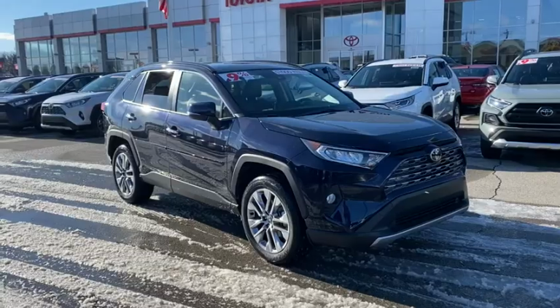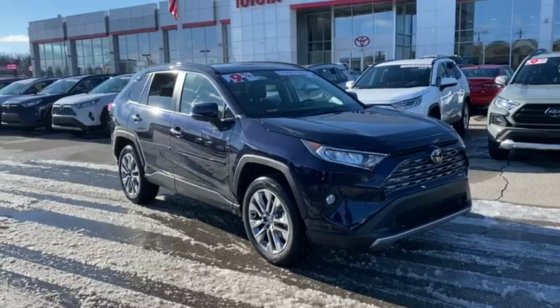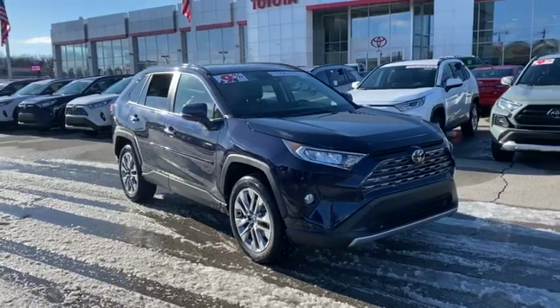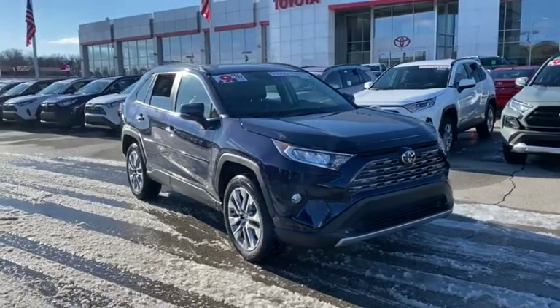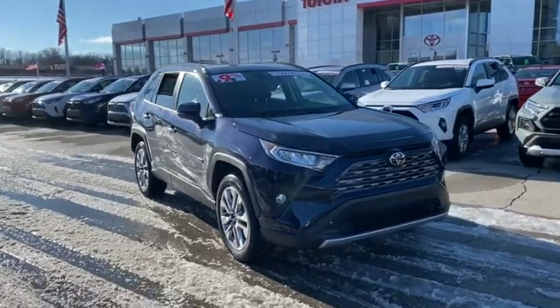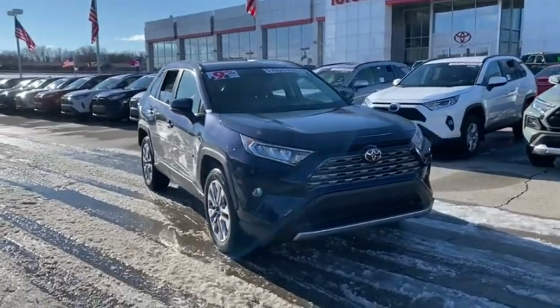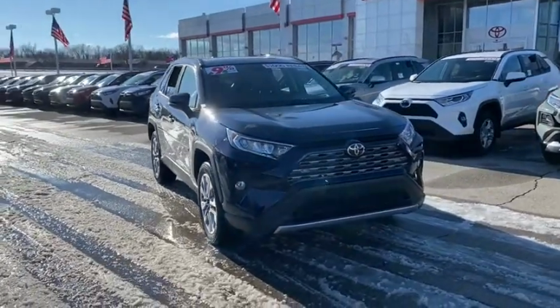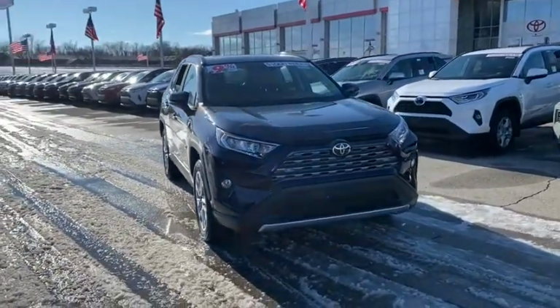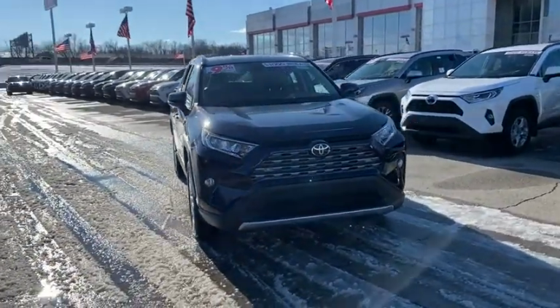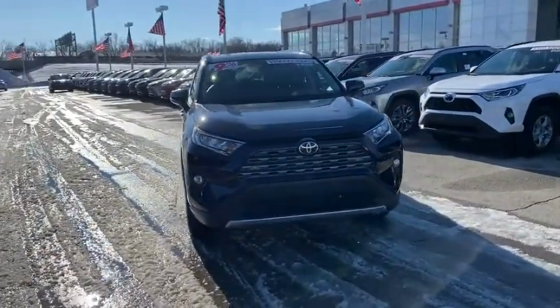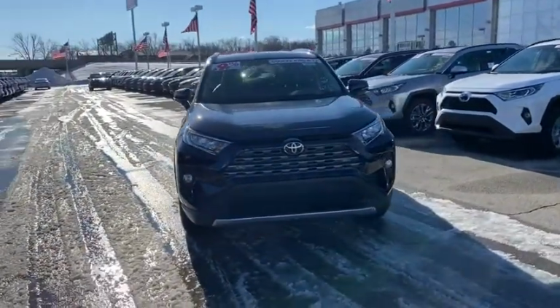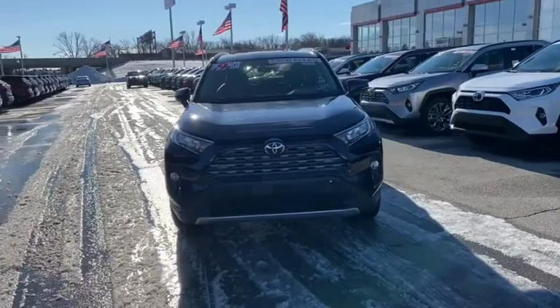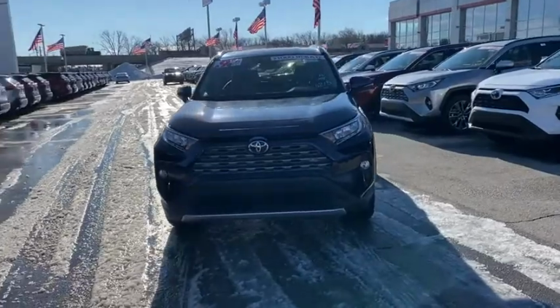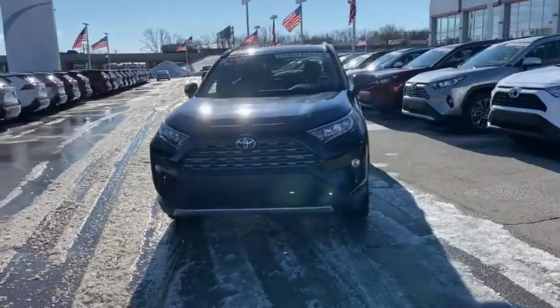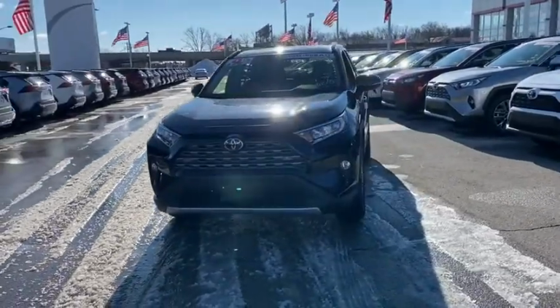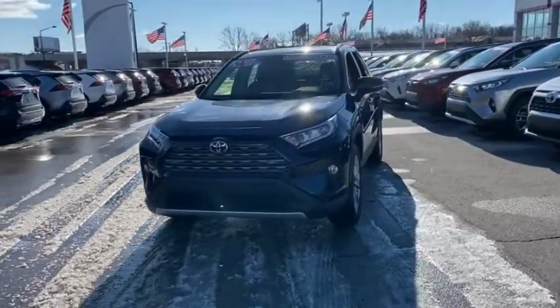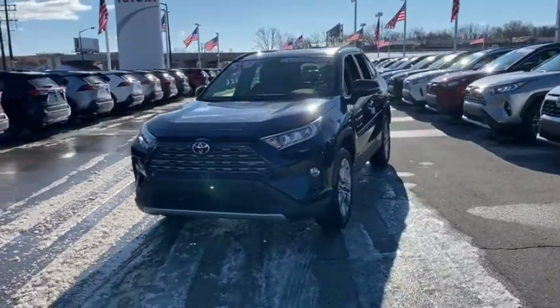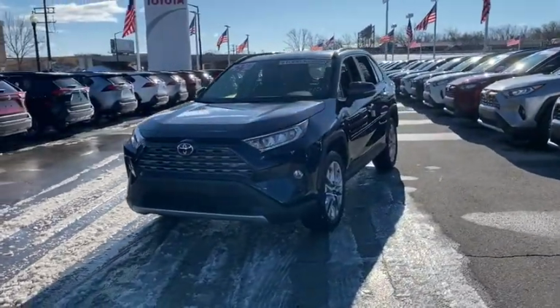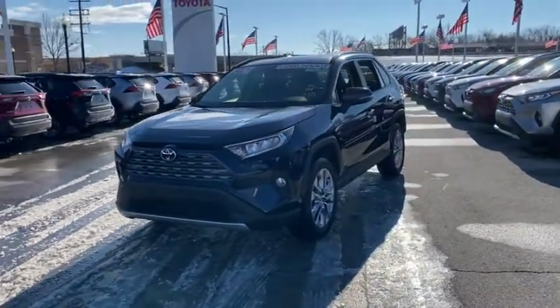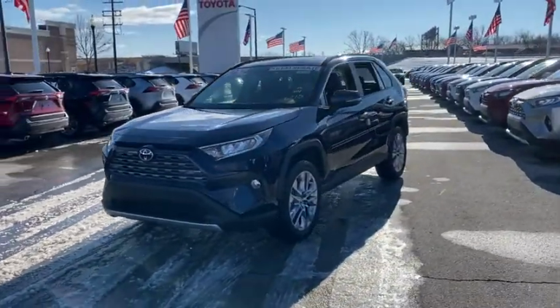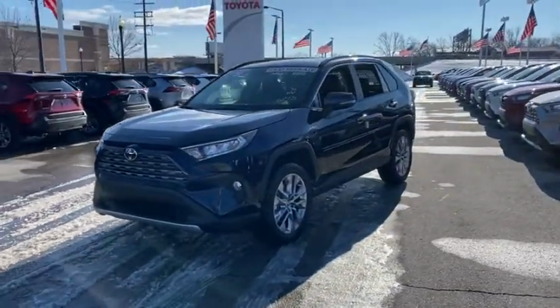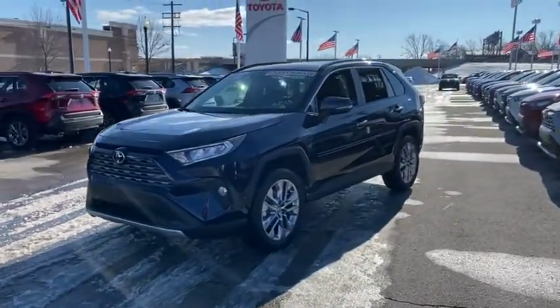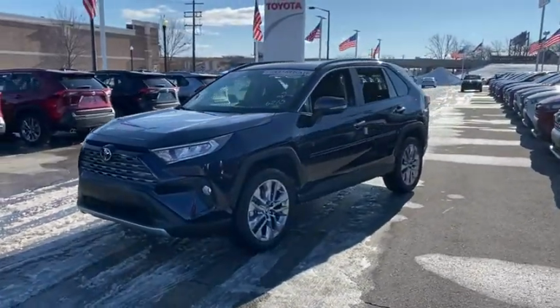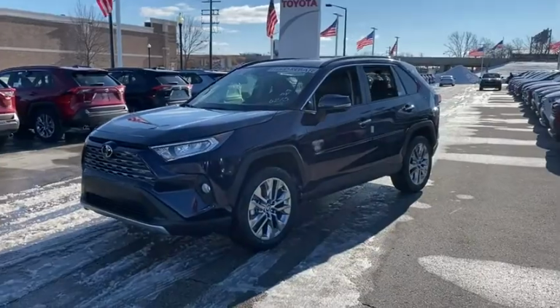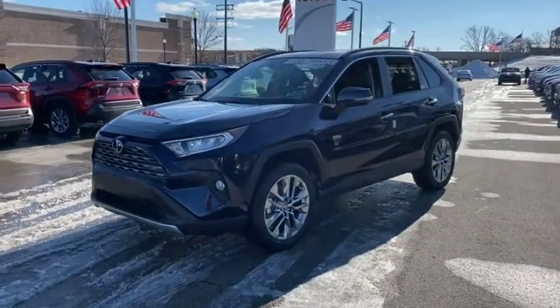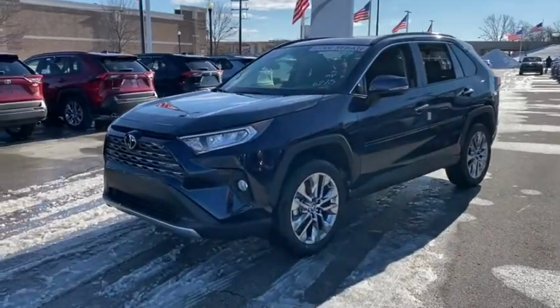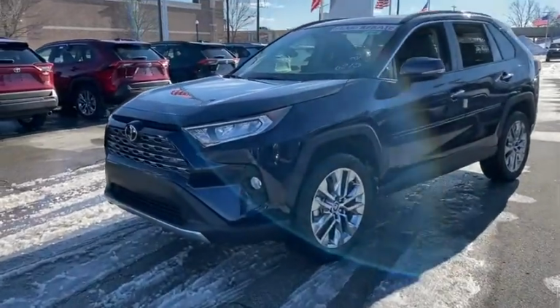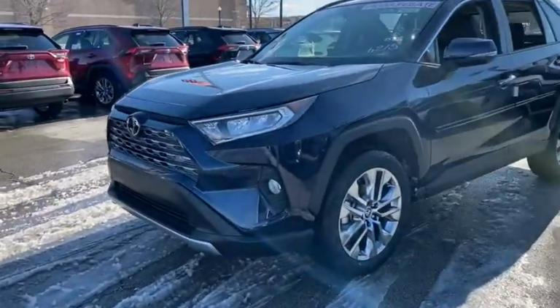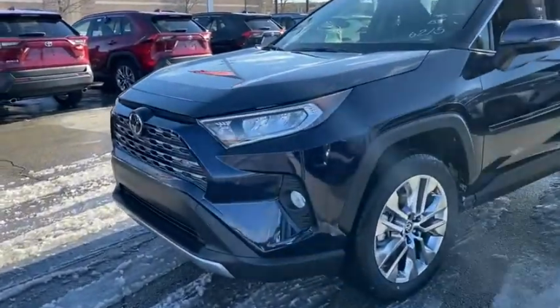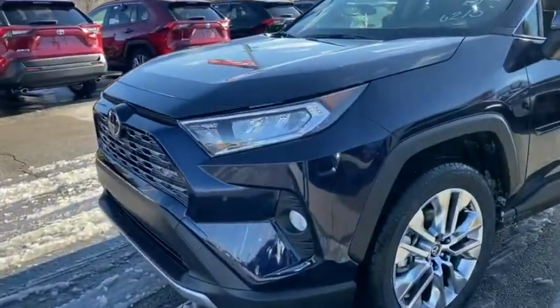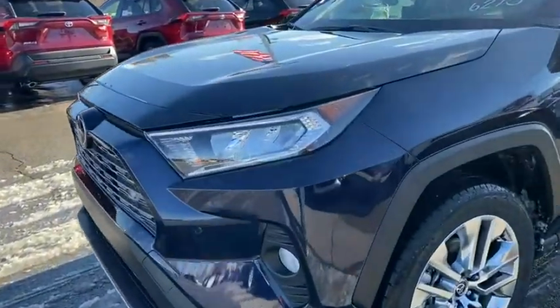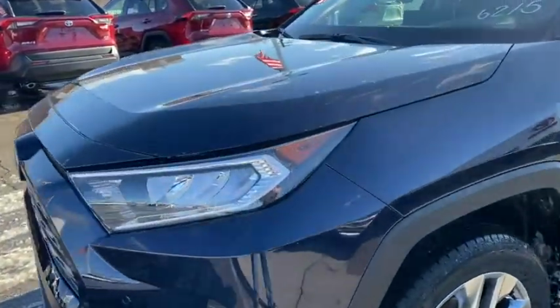Come test drive the 2021 Toyota RAV4. The RAV4 is one of the most fuel-efficient SUVs in its class. Versatile and efficient, the RAV4 mixes the comfort and drivability of a sedan with the benefits of an SUV.